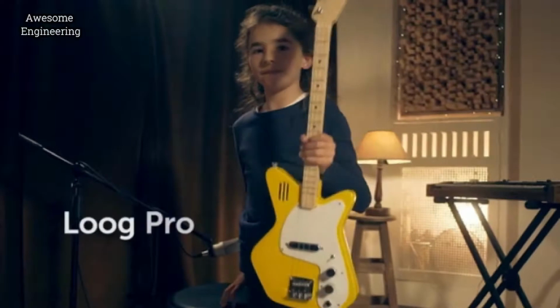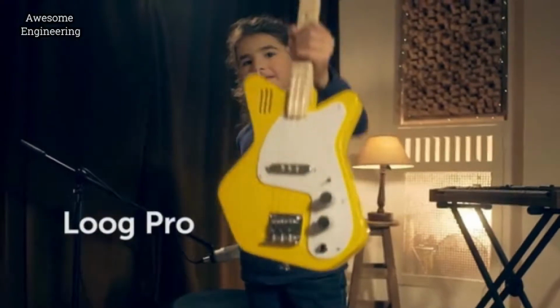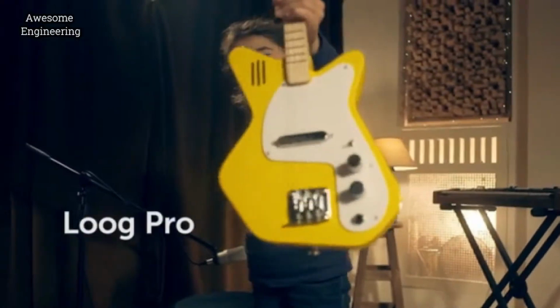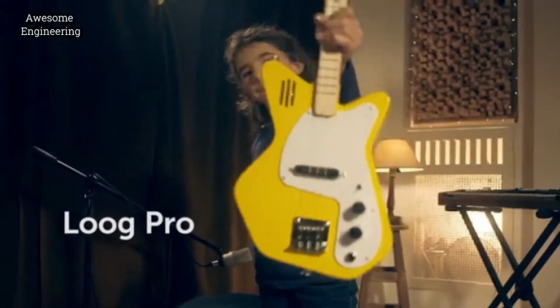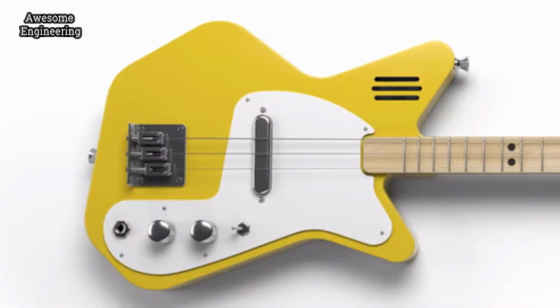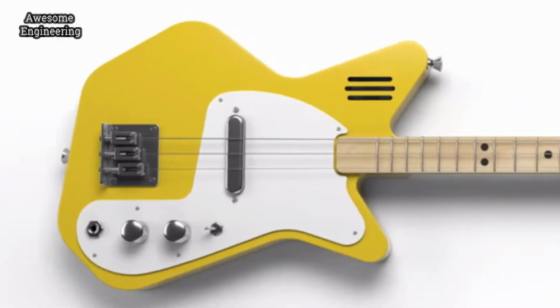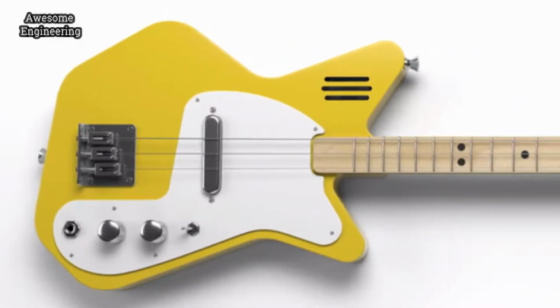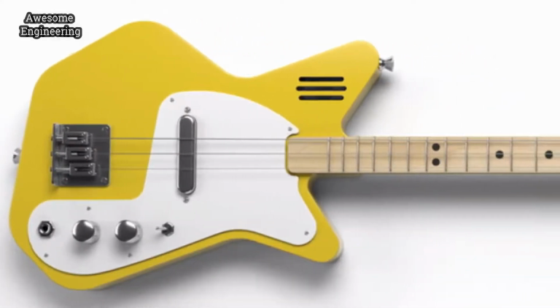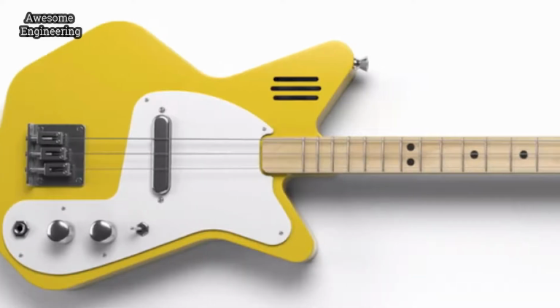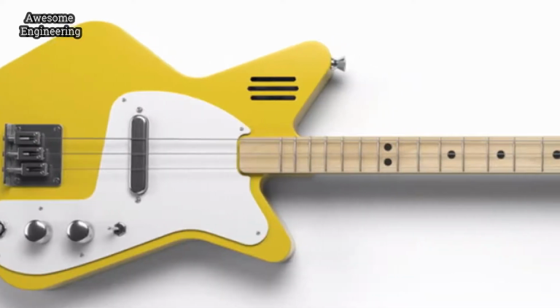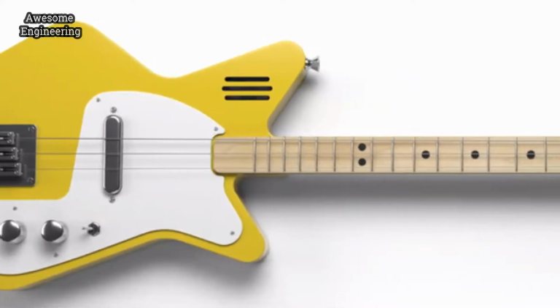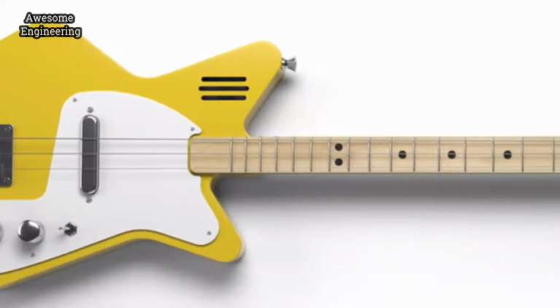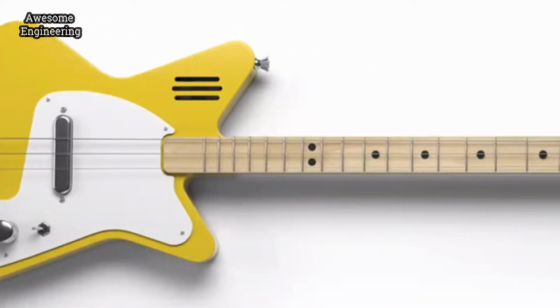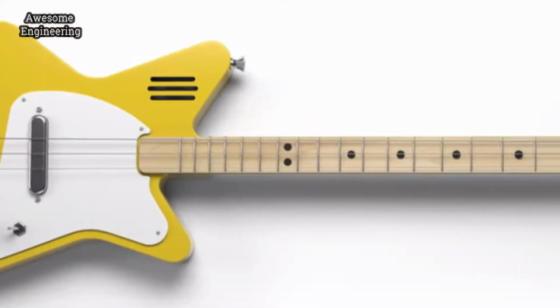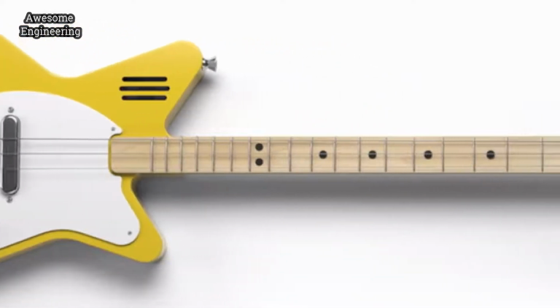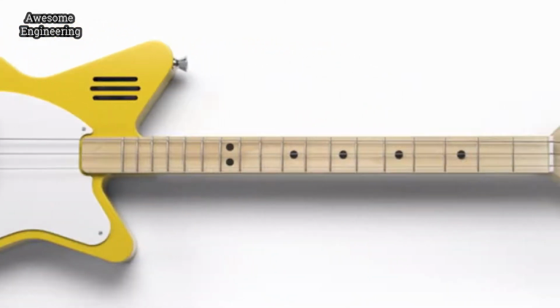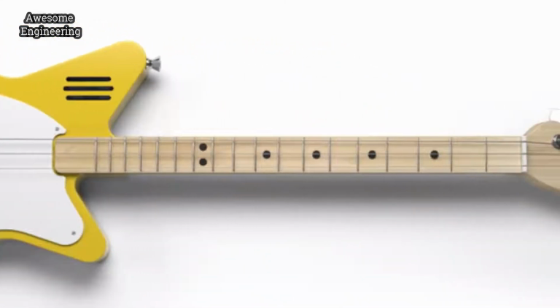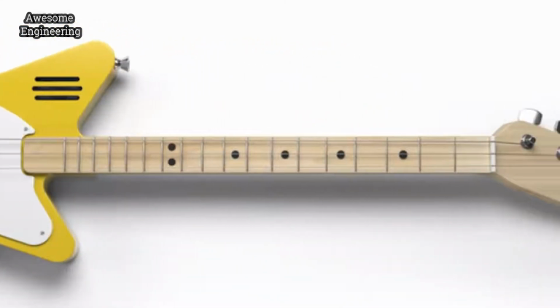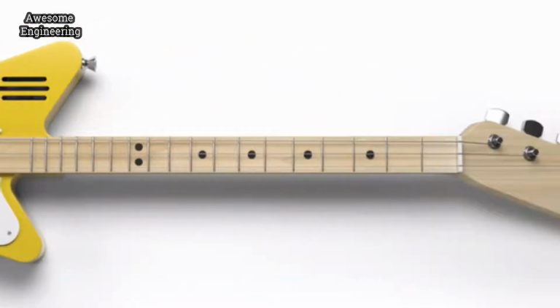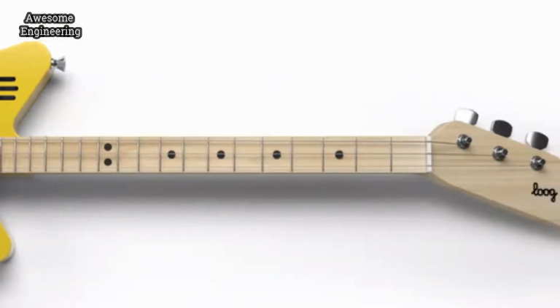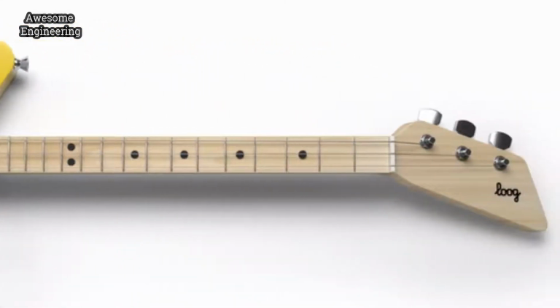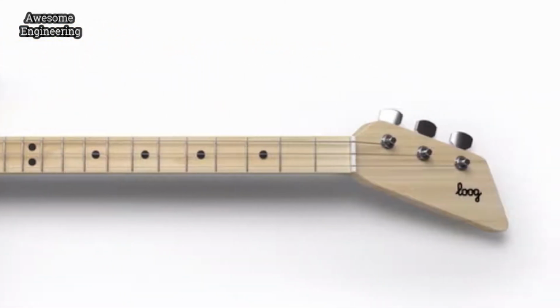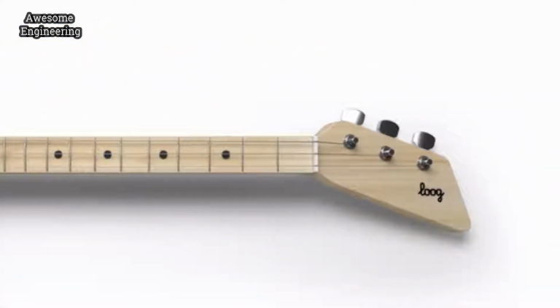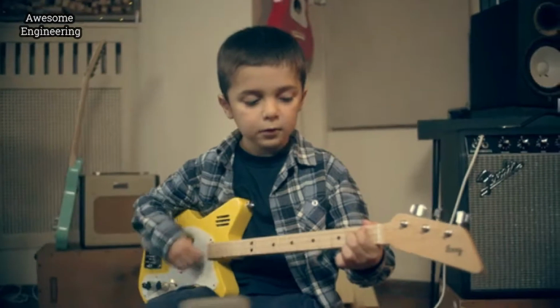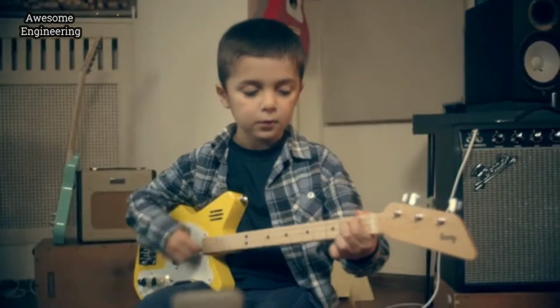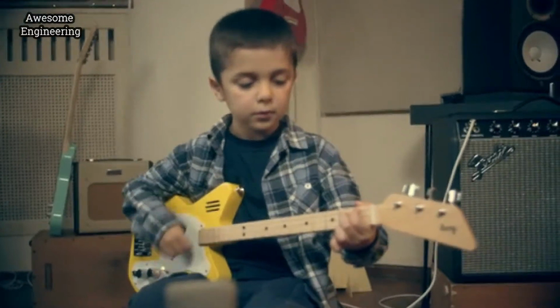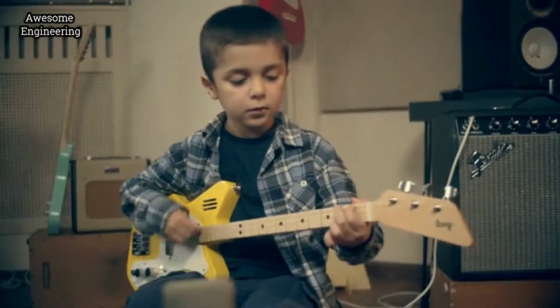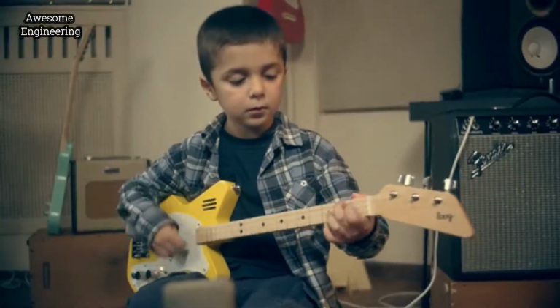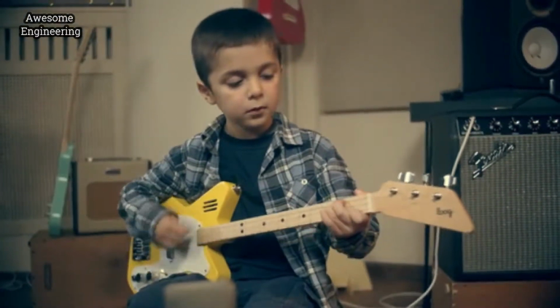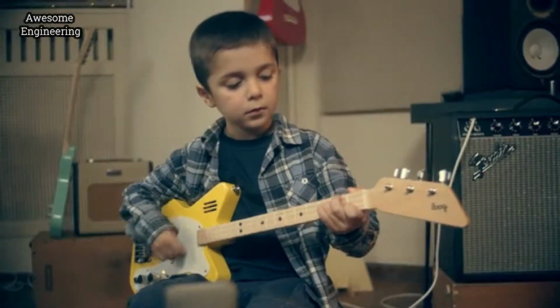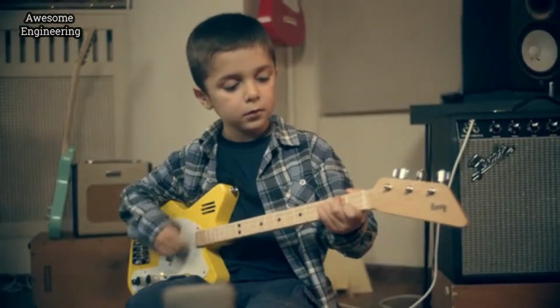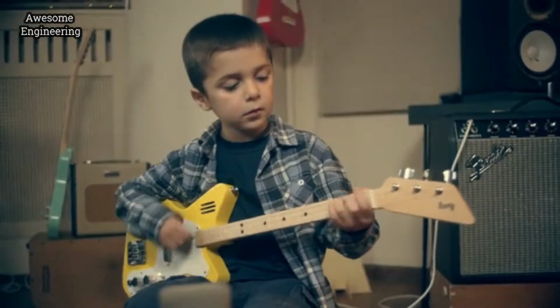The Luke Pro Electric is meant for kids ages 8 and above. Its slim three-string neck makes it incredibly fast, easy and comfortable for children to play chords, riffs and songs.